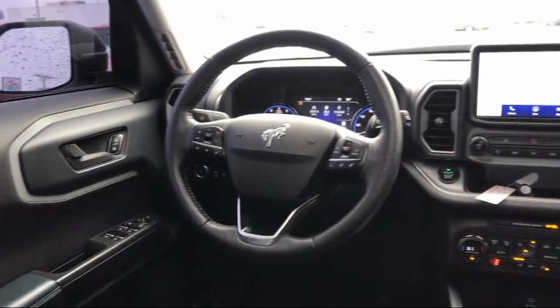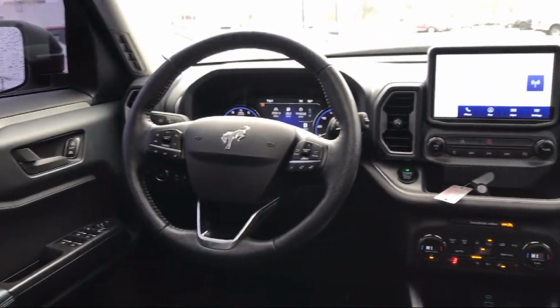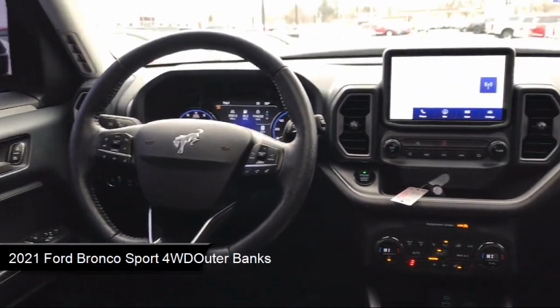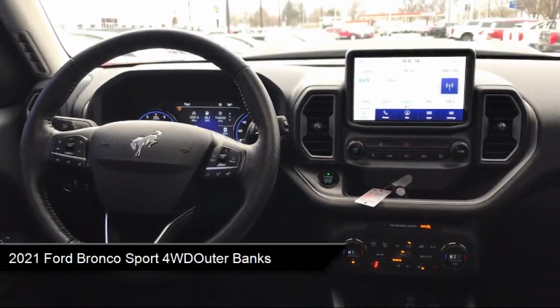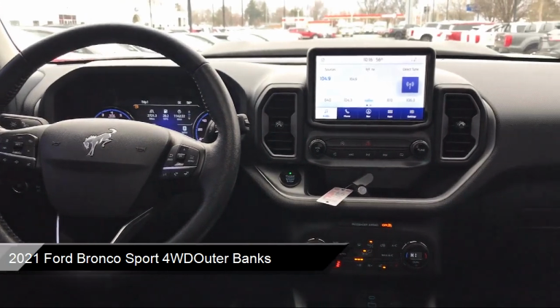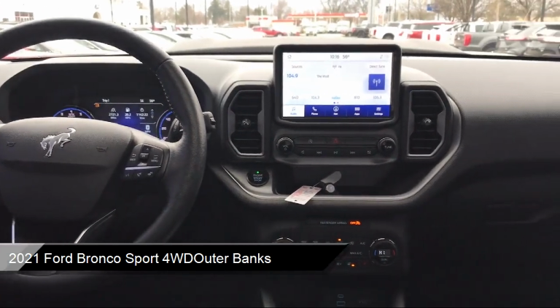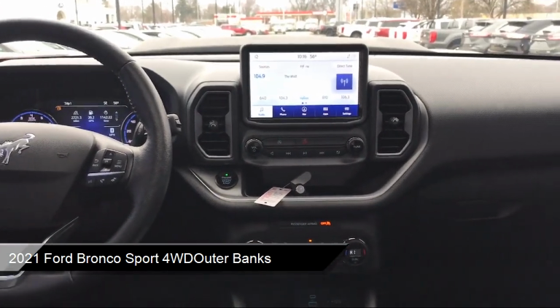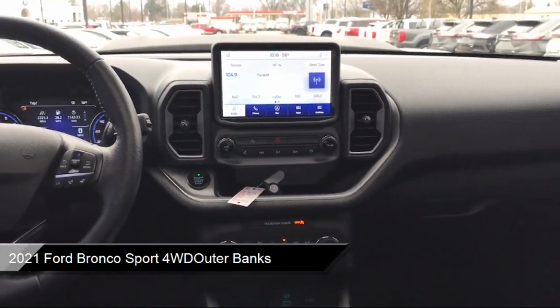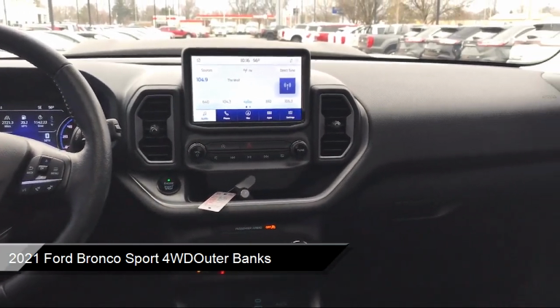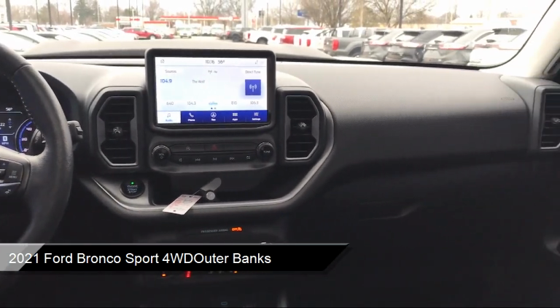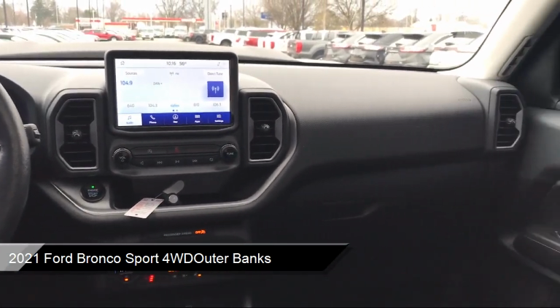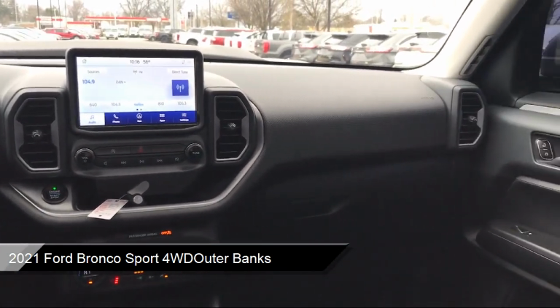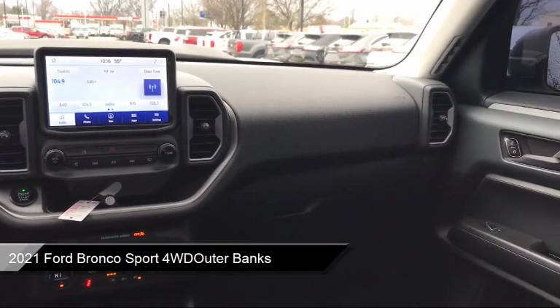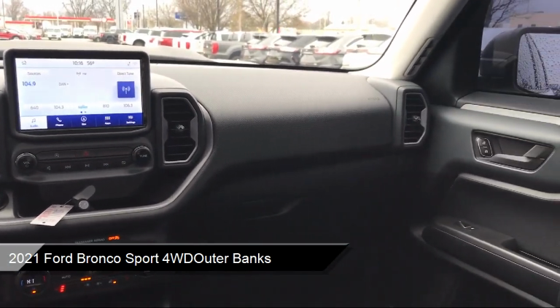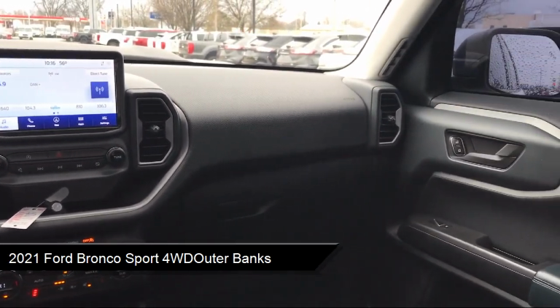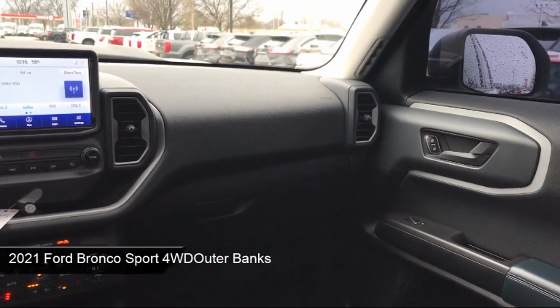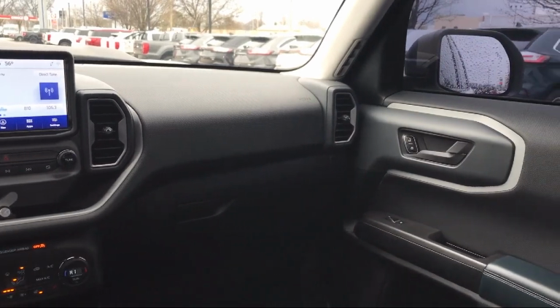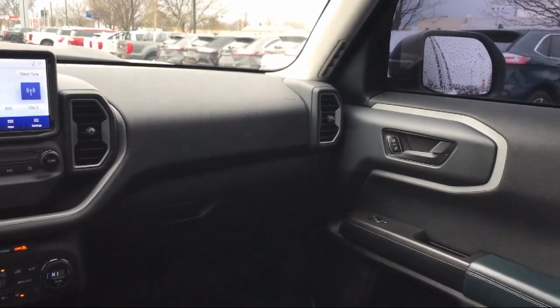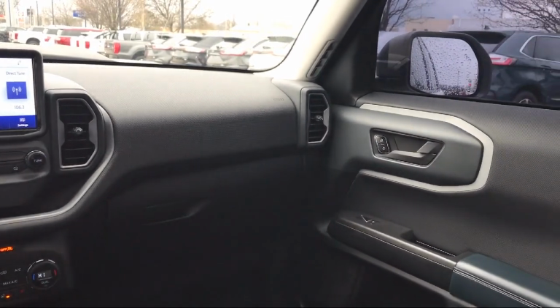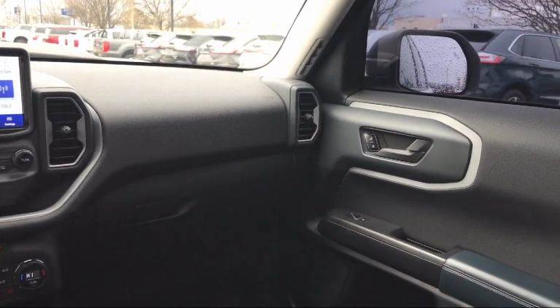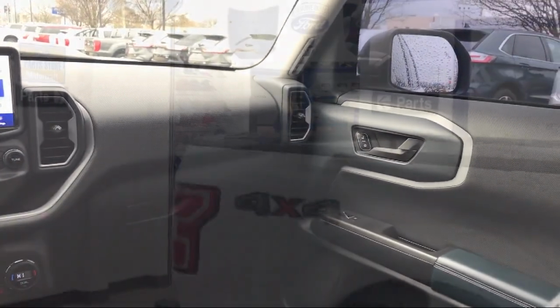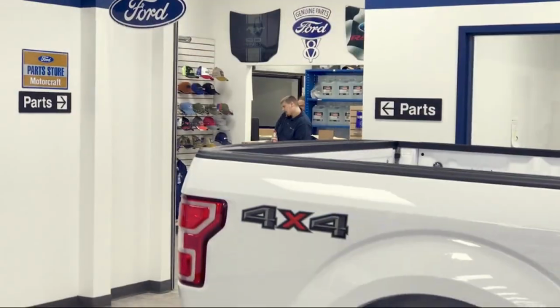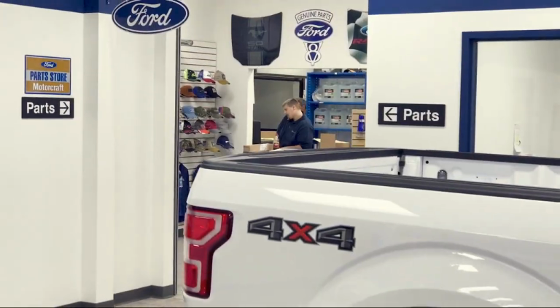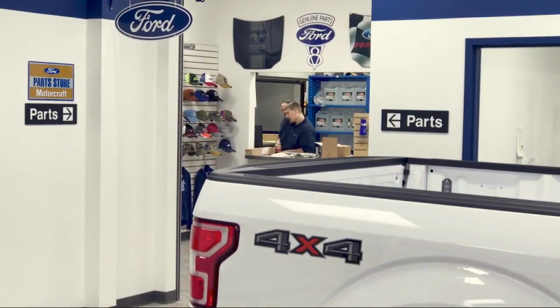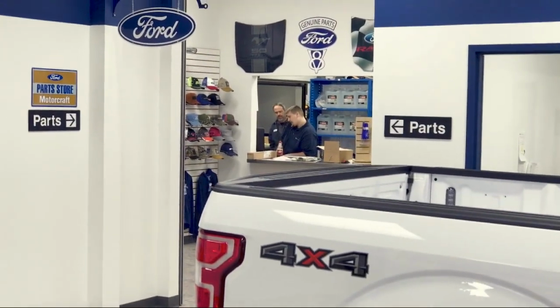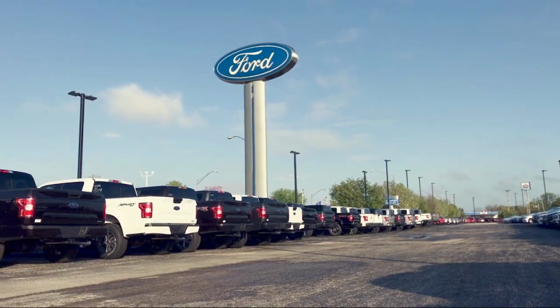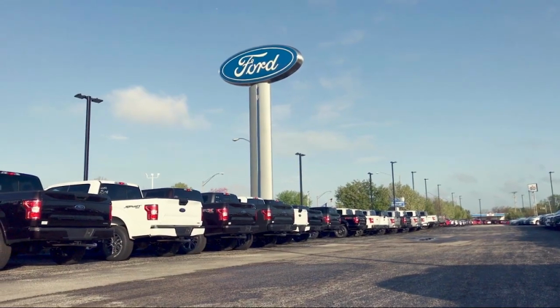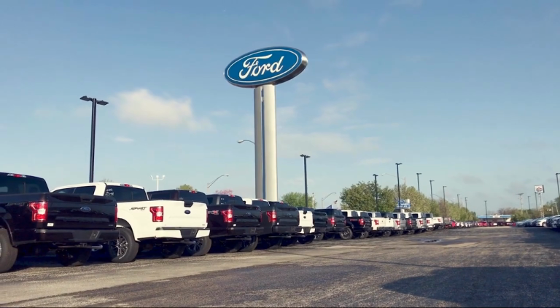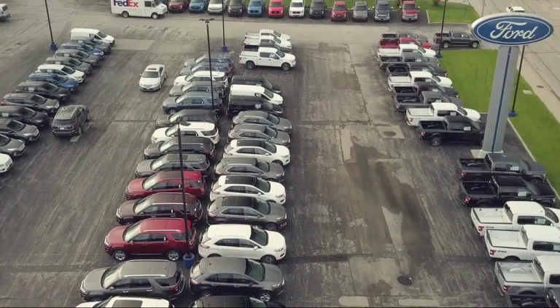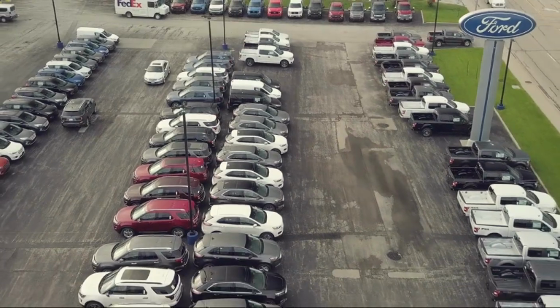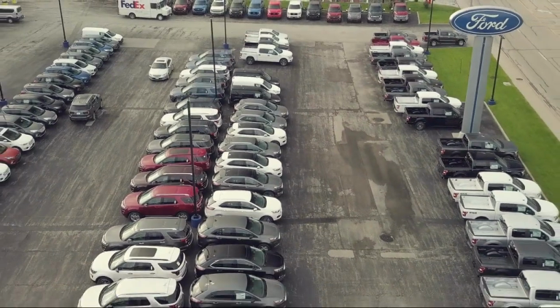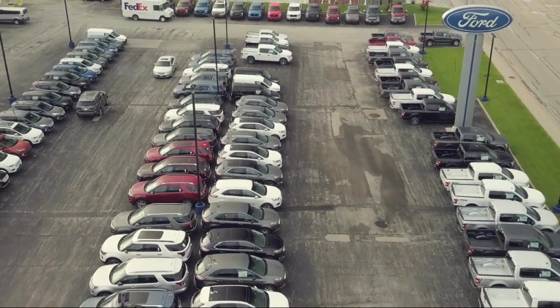comes equipped with Ford Co-Pilot 360 Assist, Smart Device Integration, Parking Sensors, Rear View Camera, Heated Front Seats, Wireless Charging Pad, and a powerful and efficient turbocharged engine,